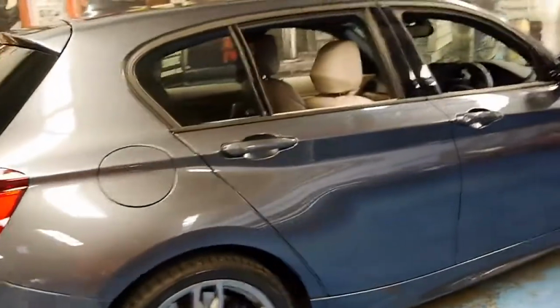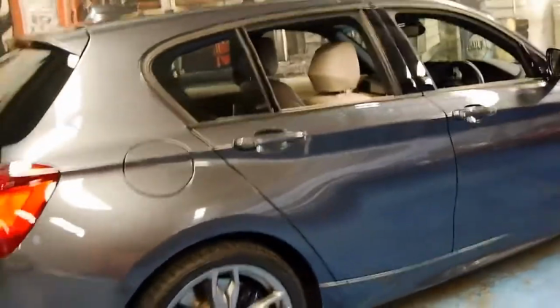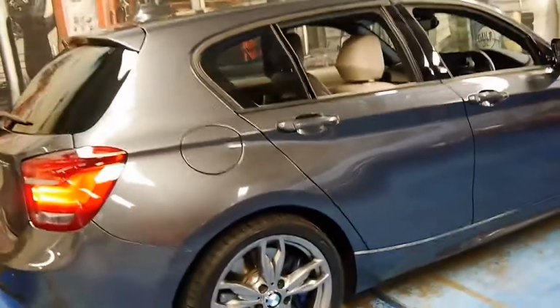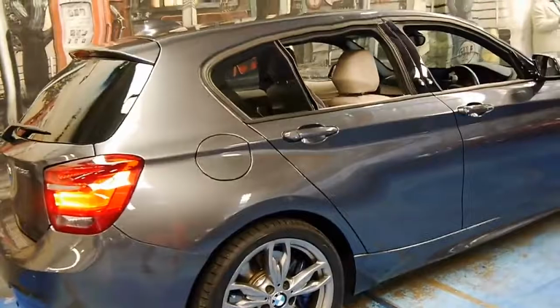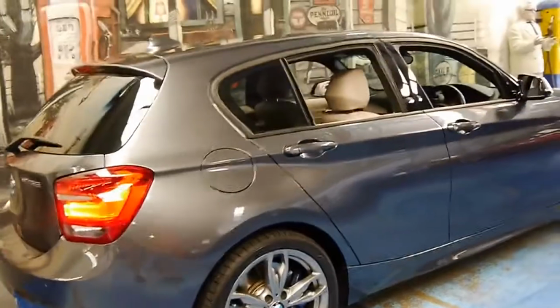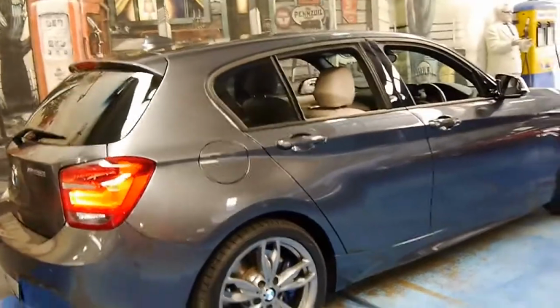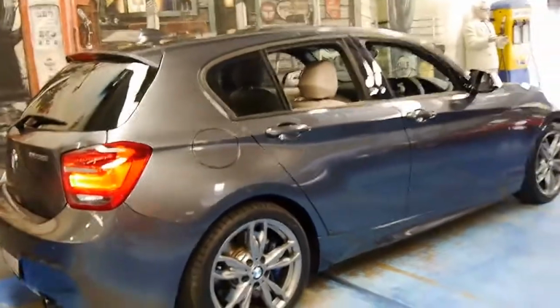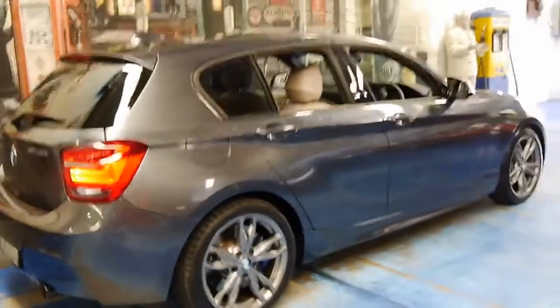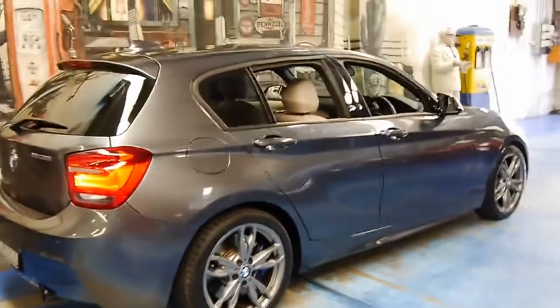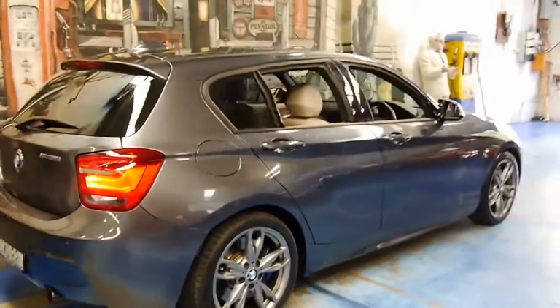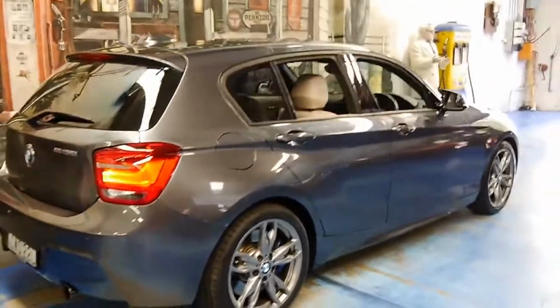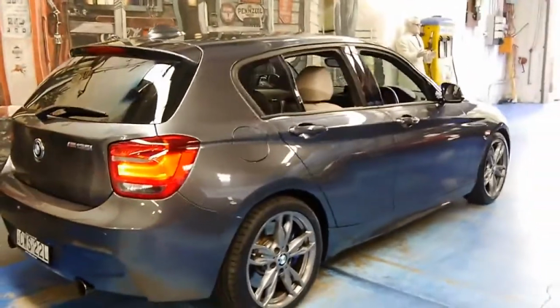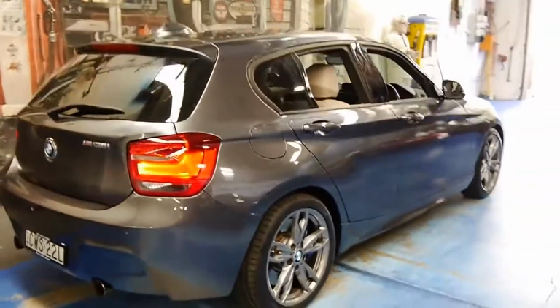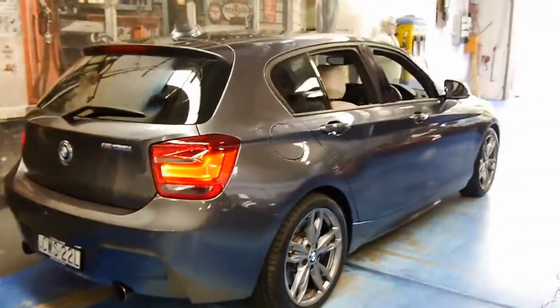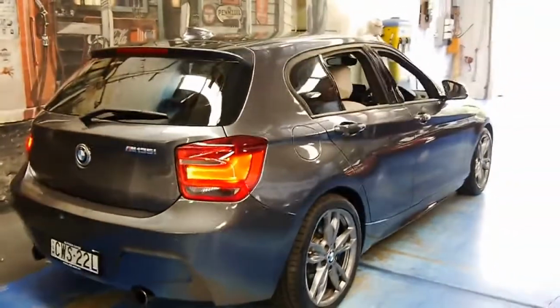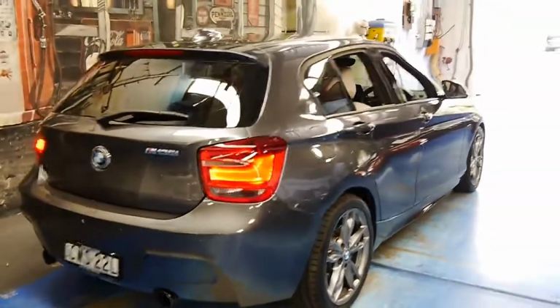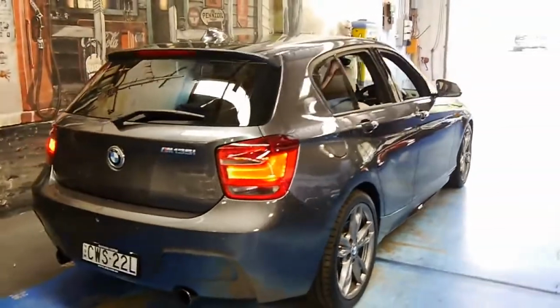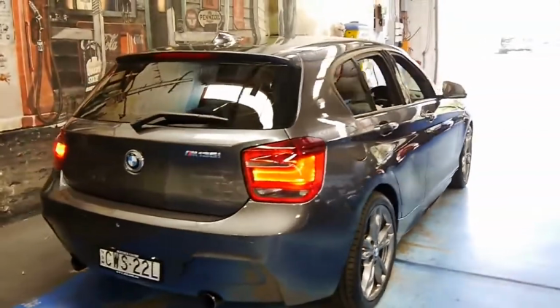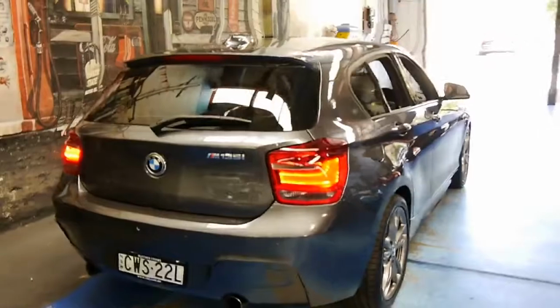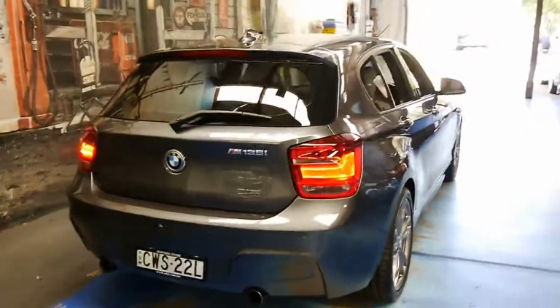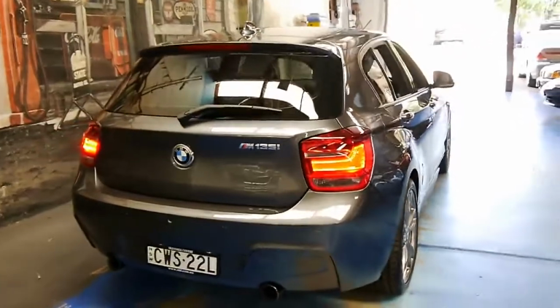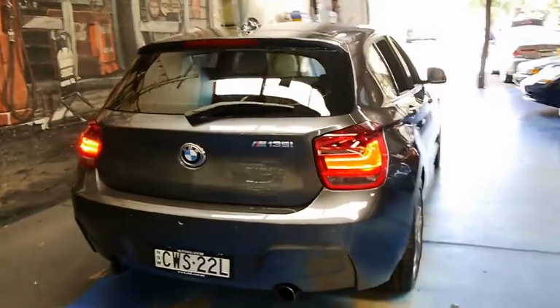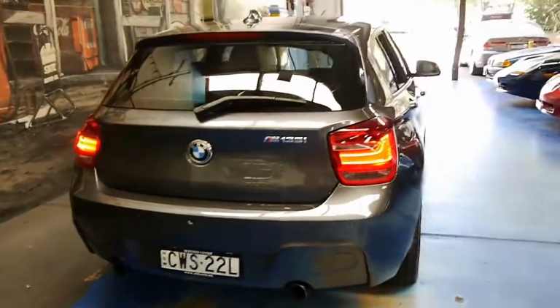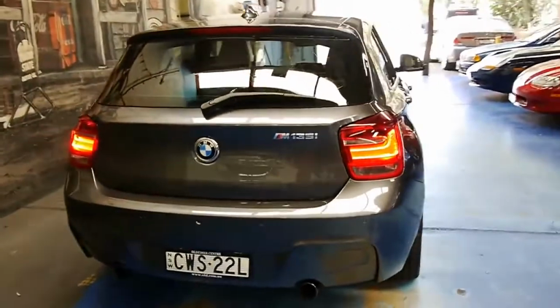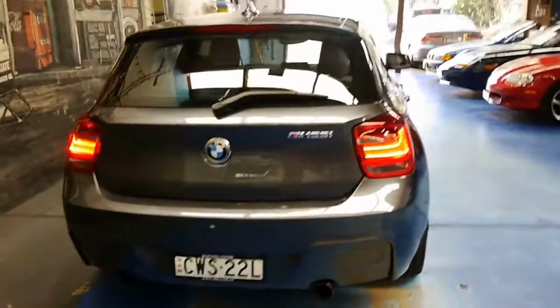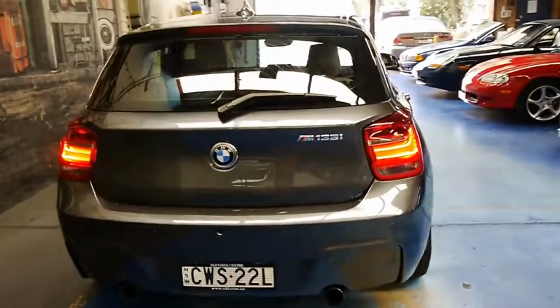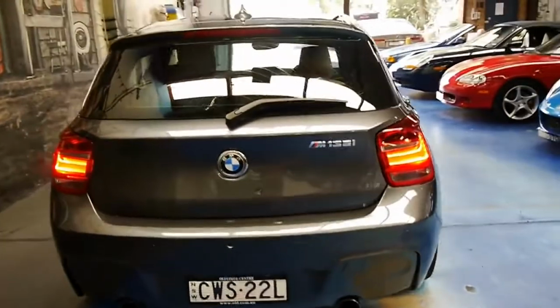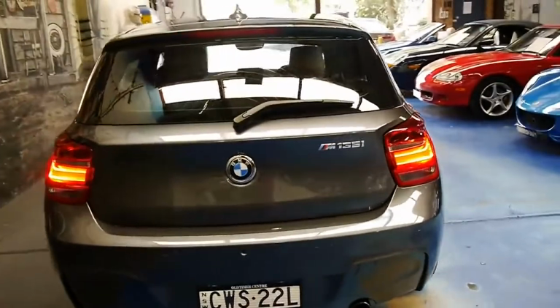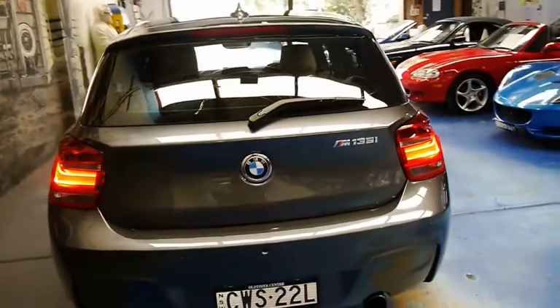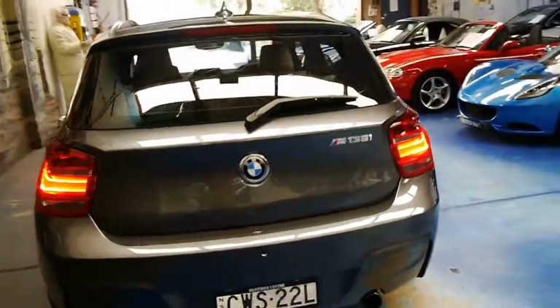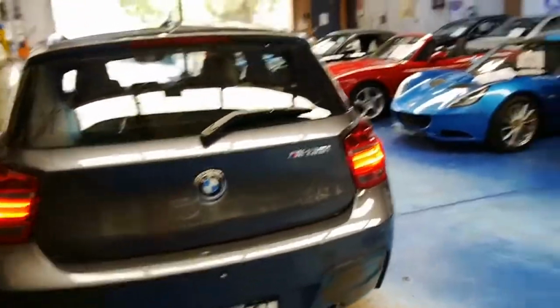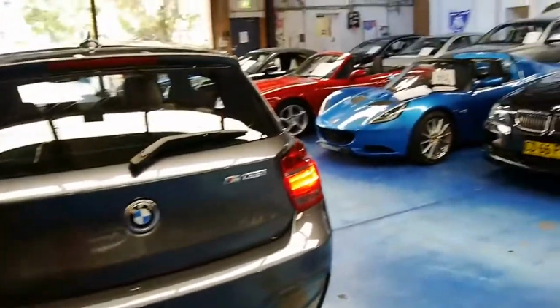It's just all around a very, very clean example of a 2013 M135I. Thank you so much for watching, and we look forward to hearing from you.